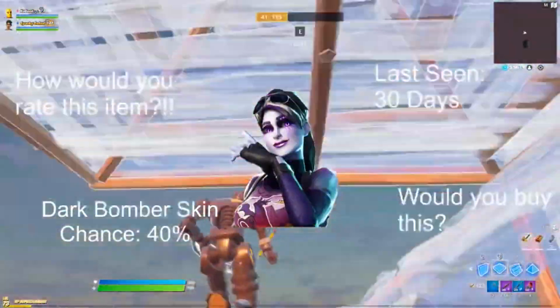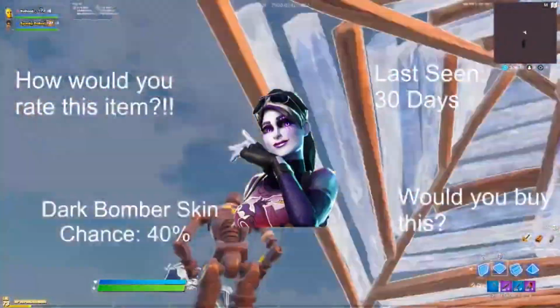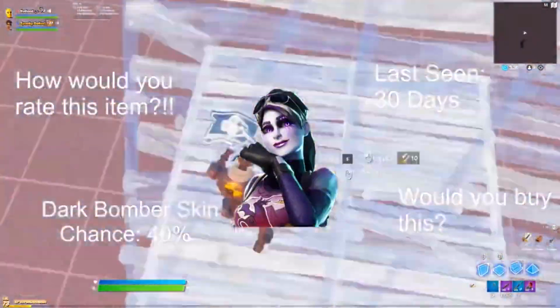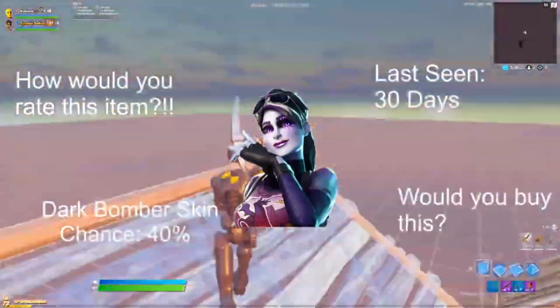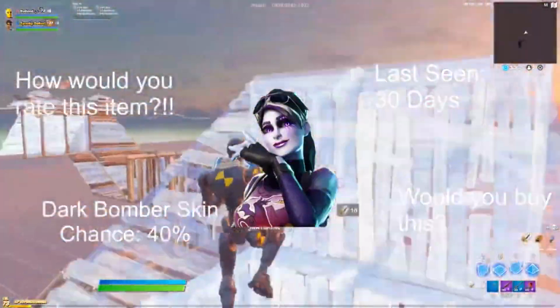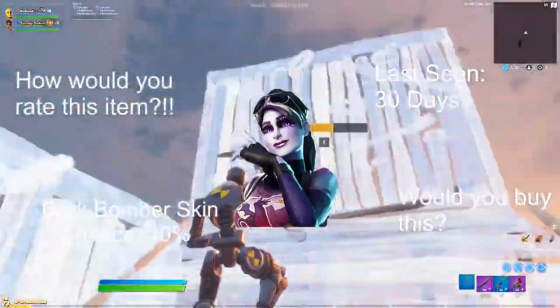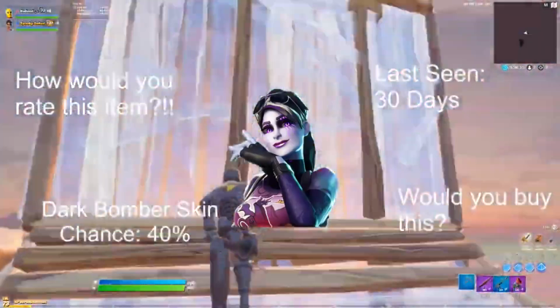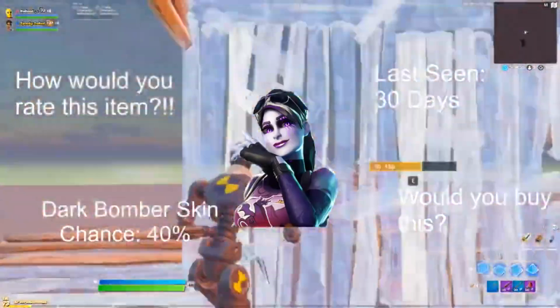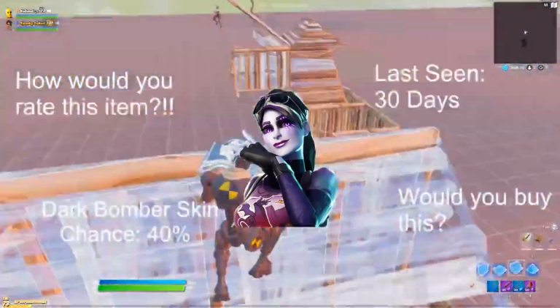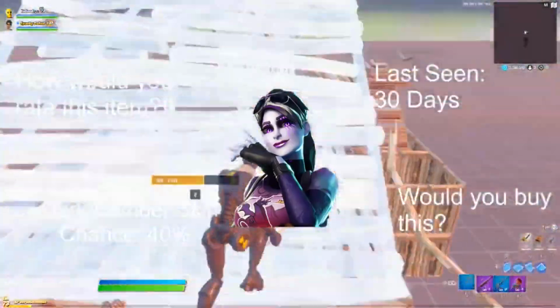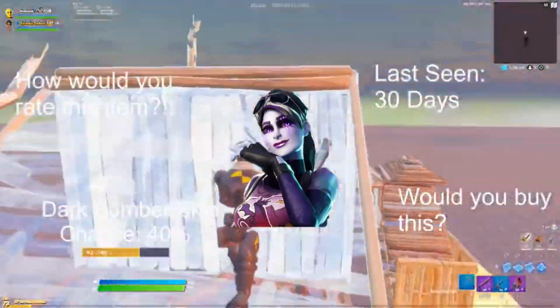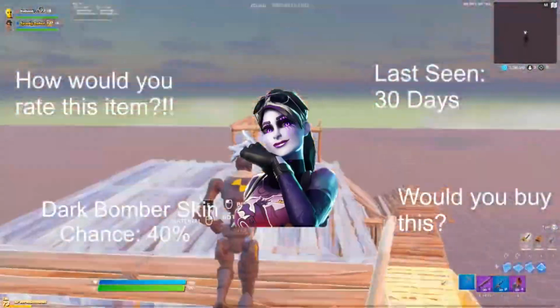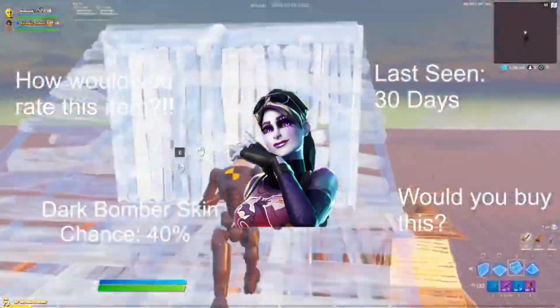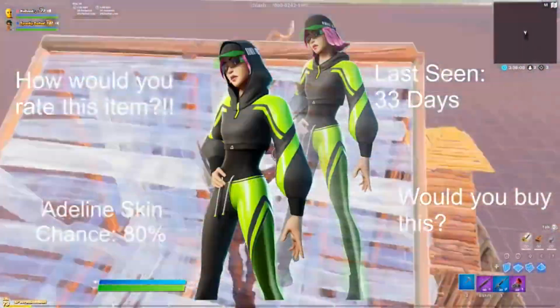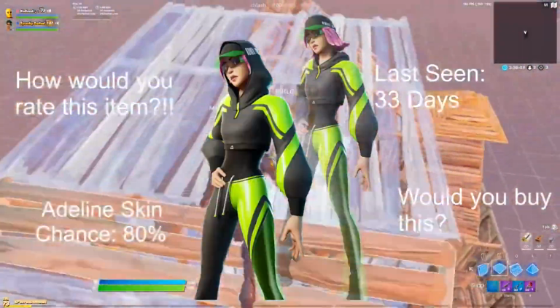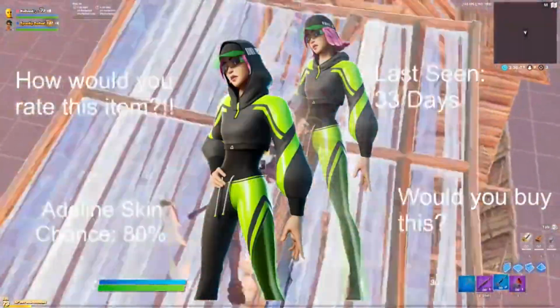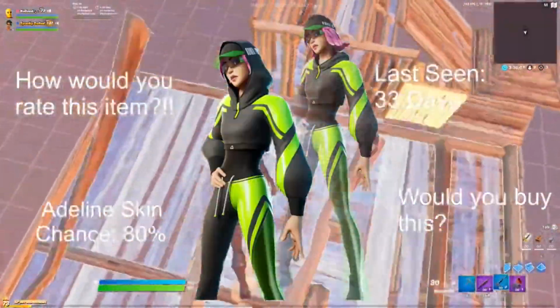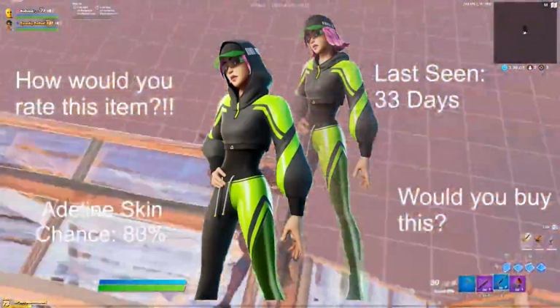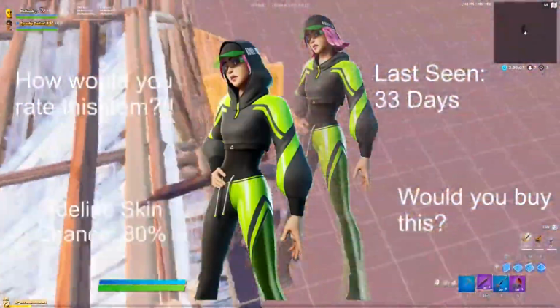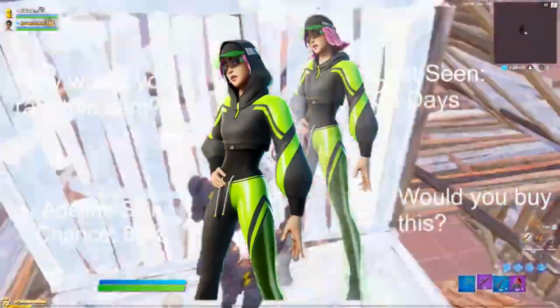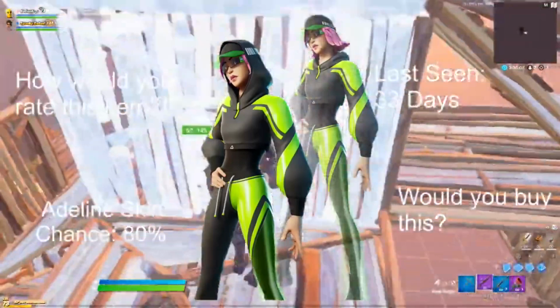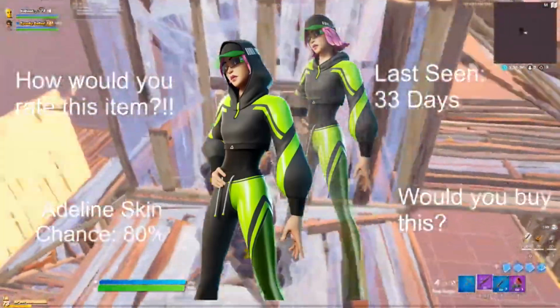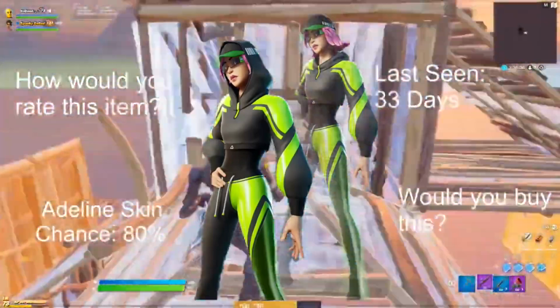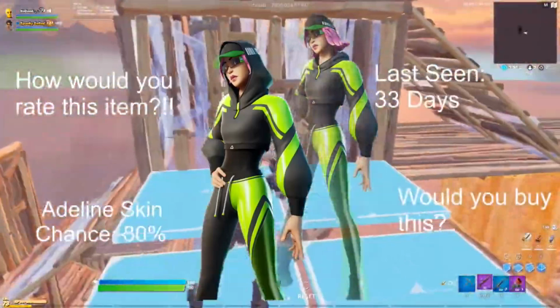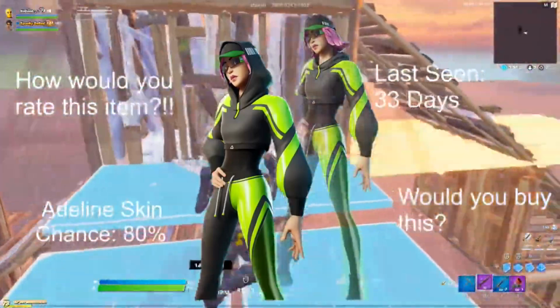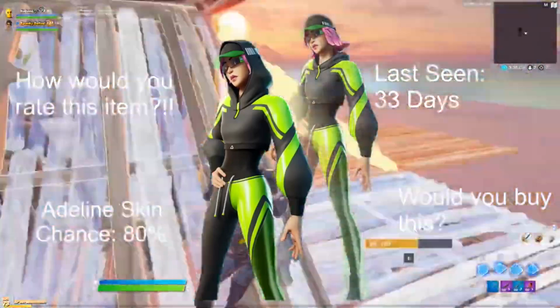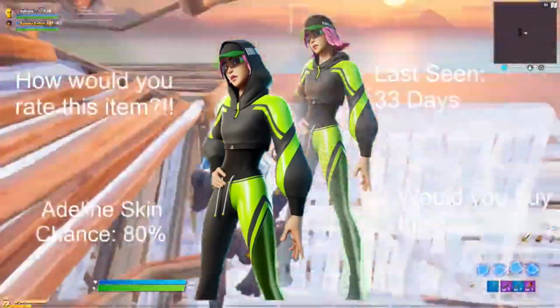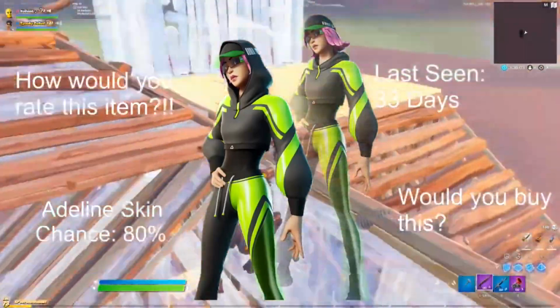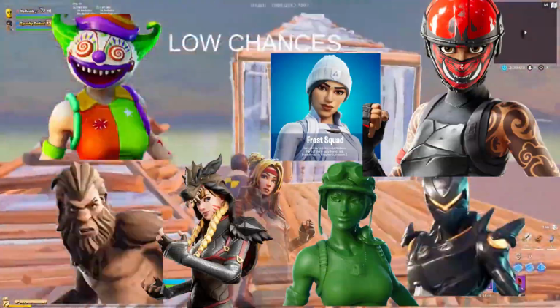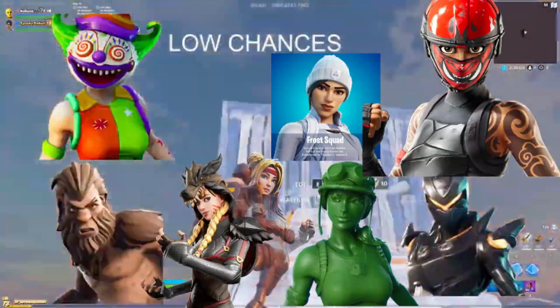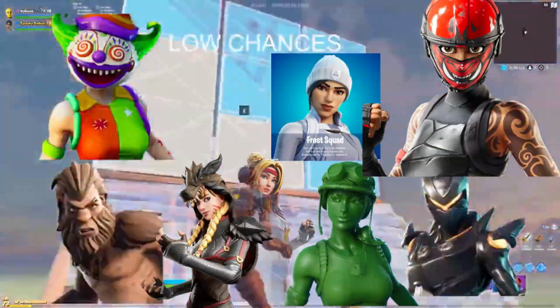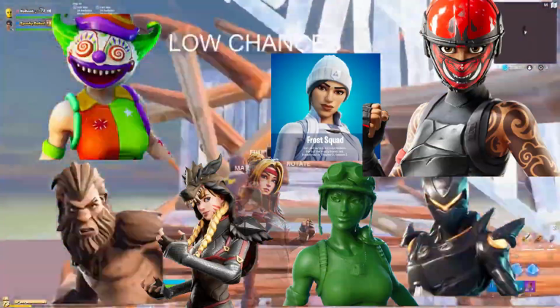Dark Bomber skin, 40% chance, last seen 30 days ago — really clean skin. Adeline, 80% chance, last seen 33 days ago. This one should come out pretty soon because it's been a long time.